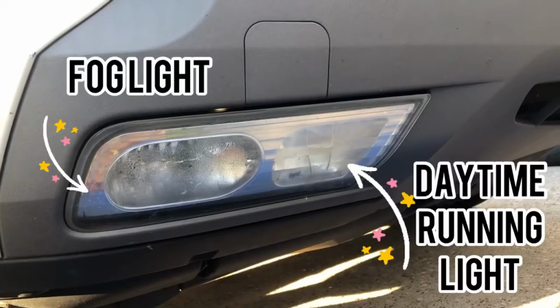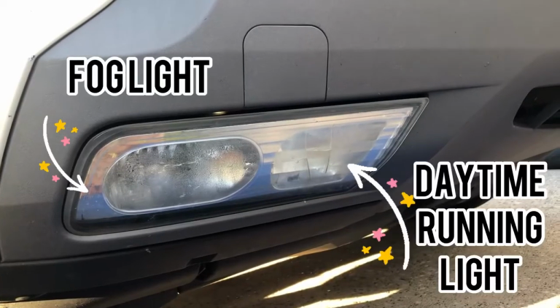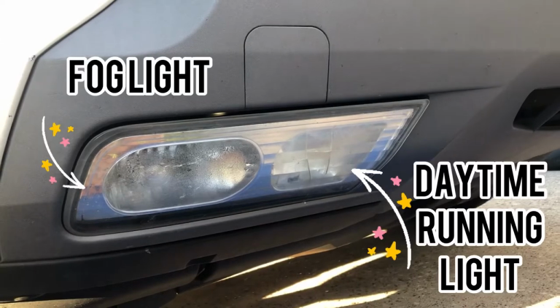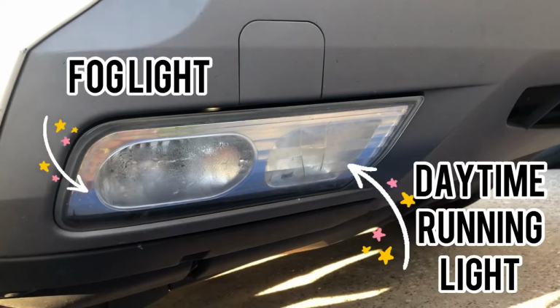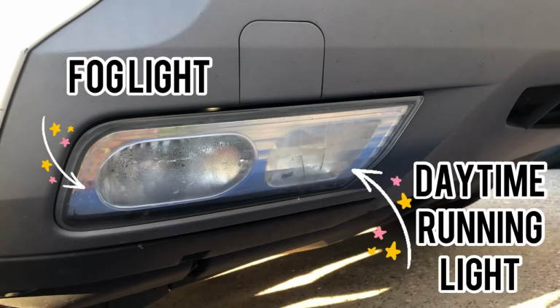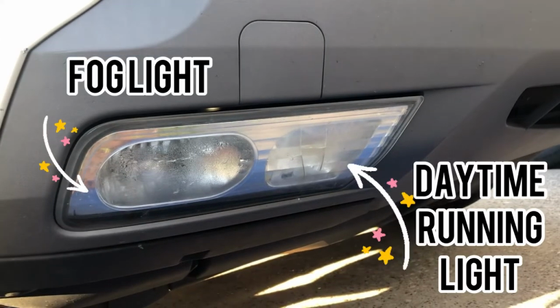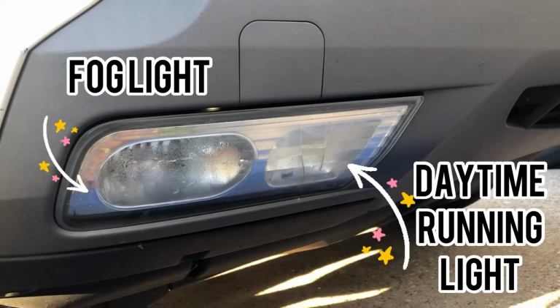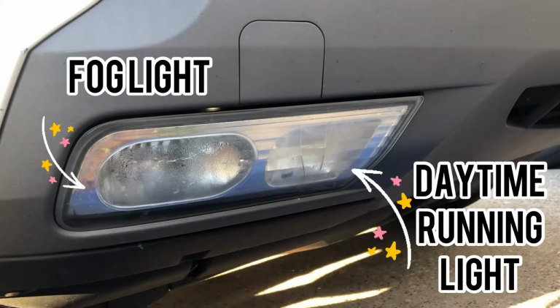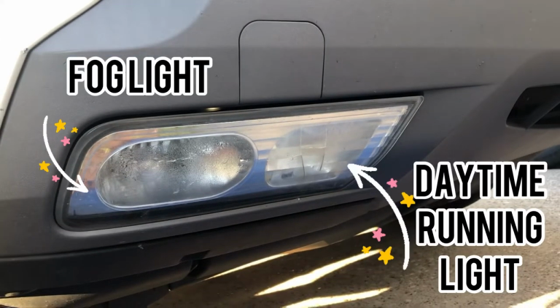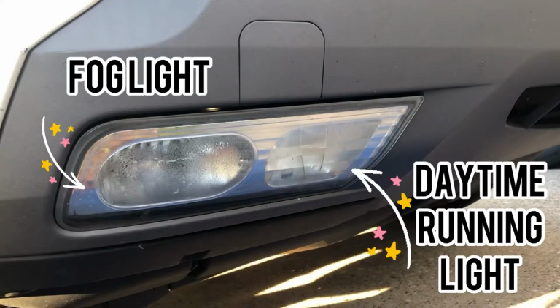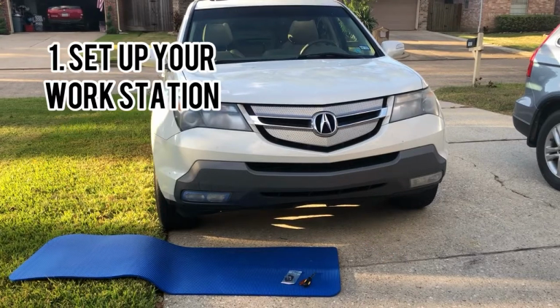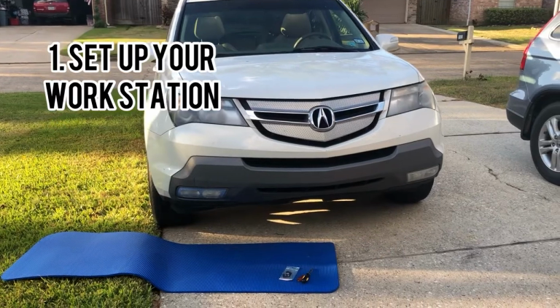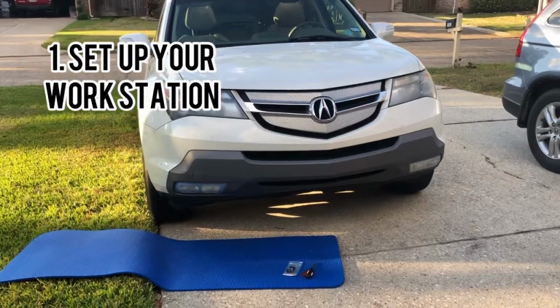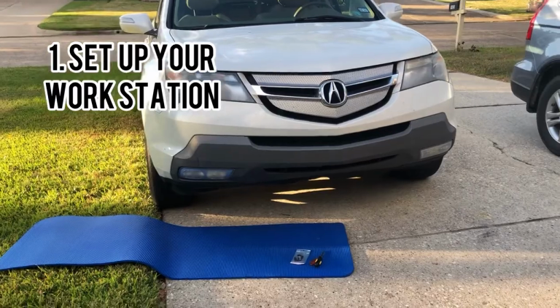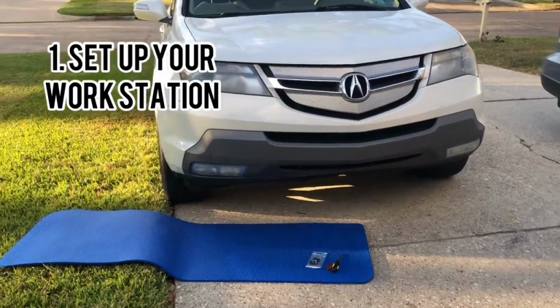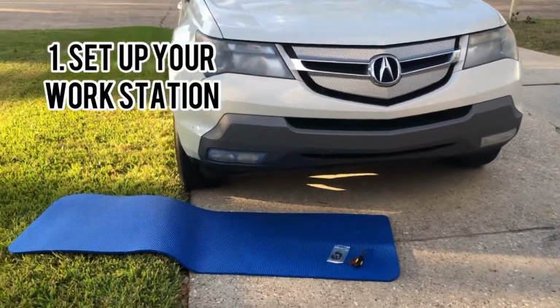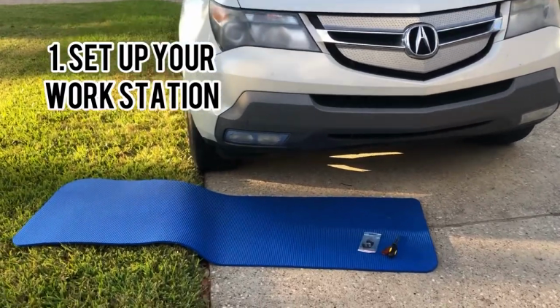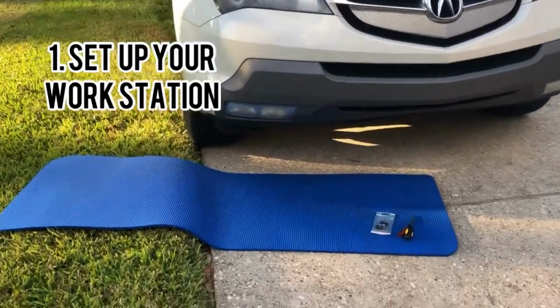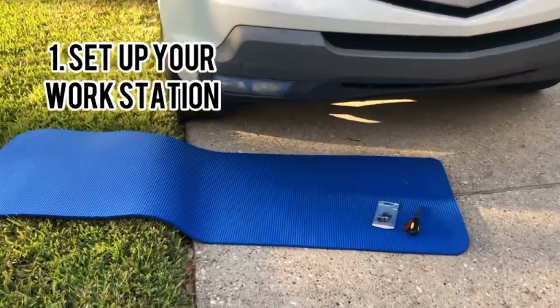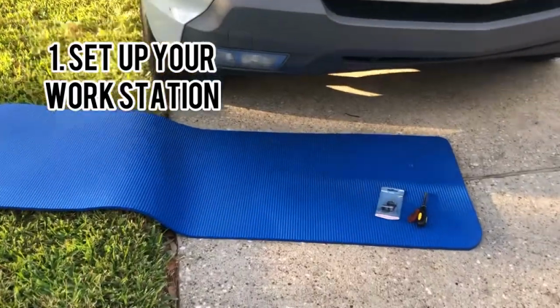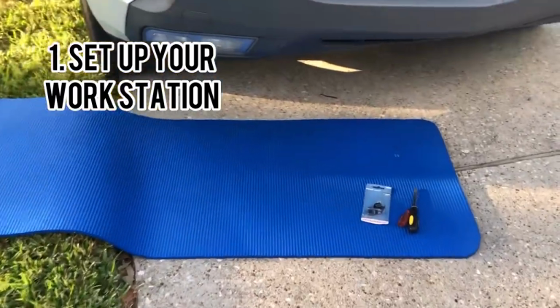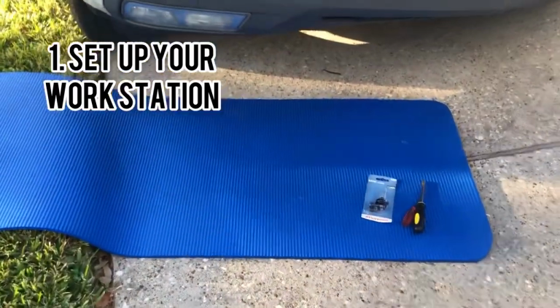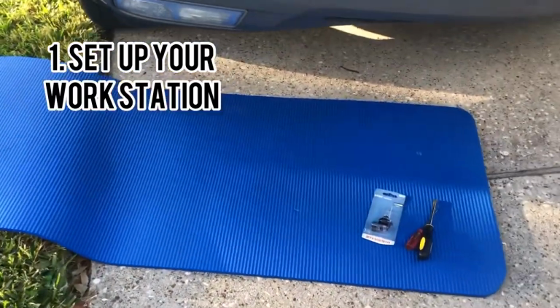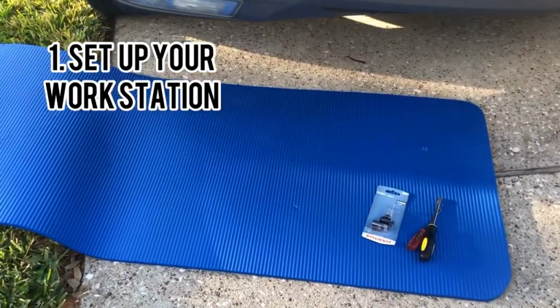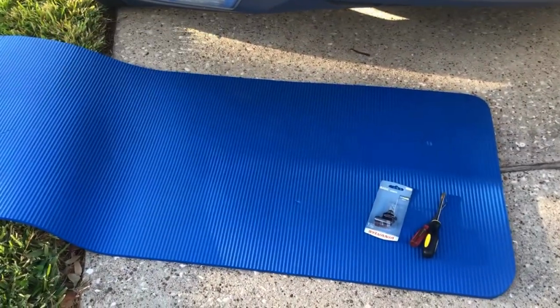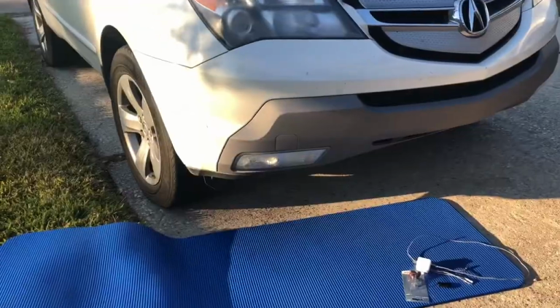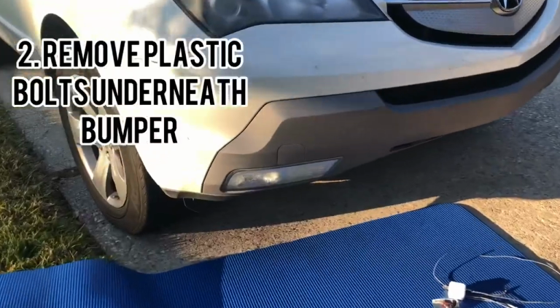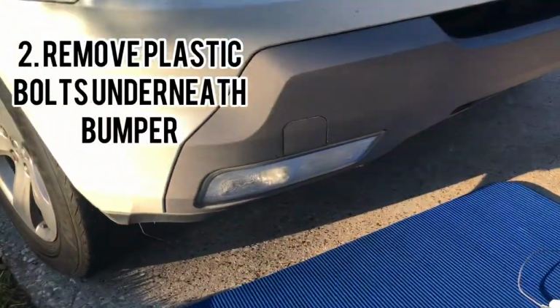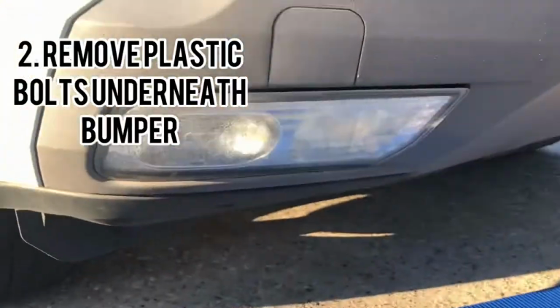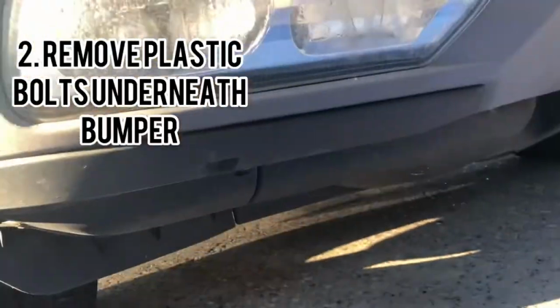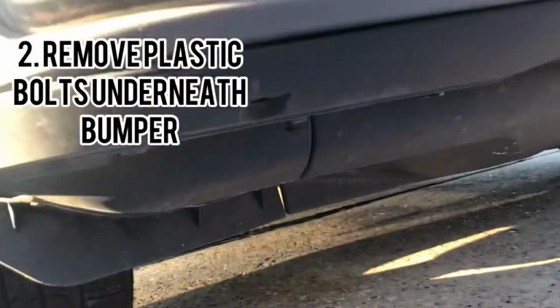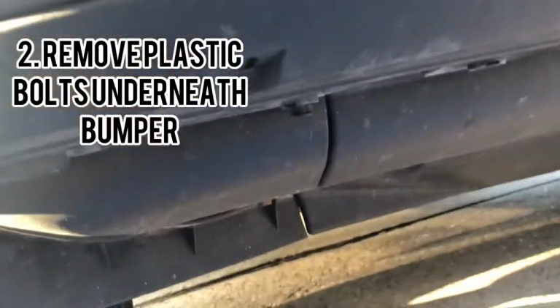So the fog light is on the left and the daytime running light is on the right. Once you get everything you need, set up your workstation. I would recommend a thick yoga mat because you'll be on your knees and on your back. This is where the two screwdrivers come in handy.